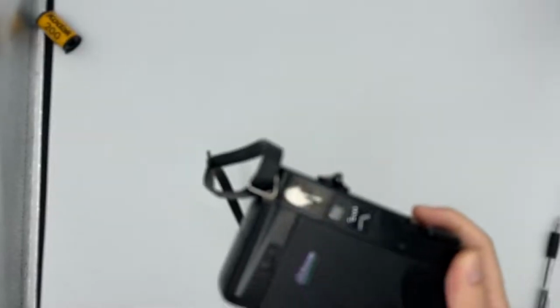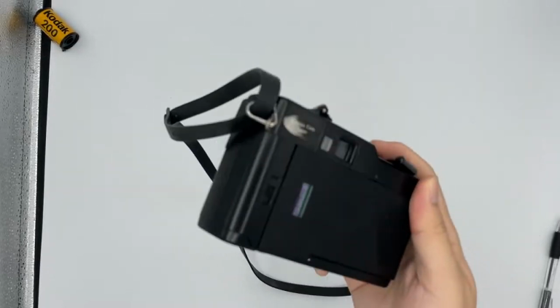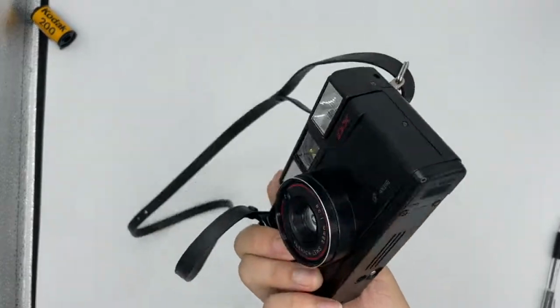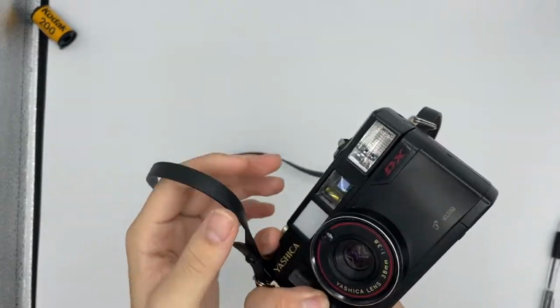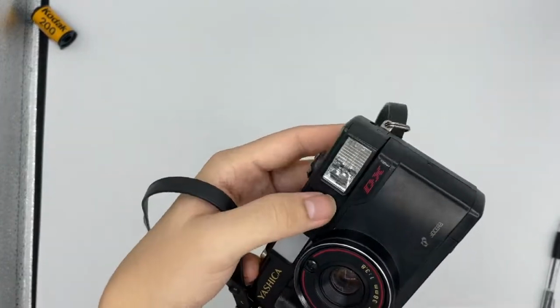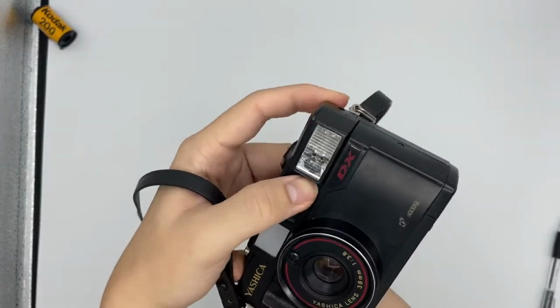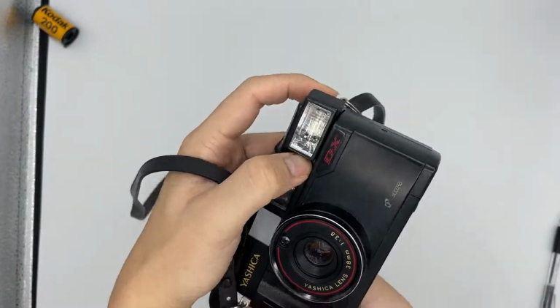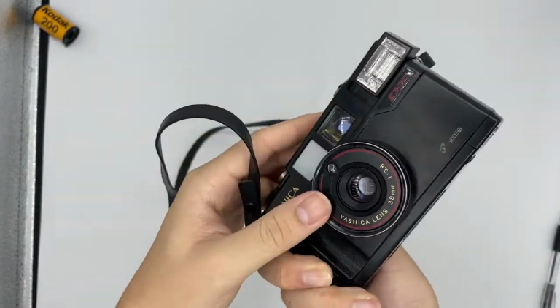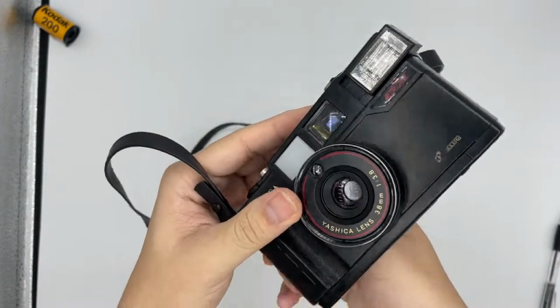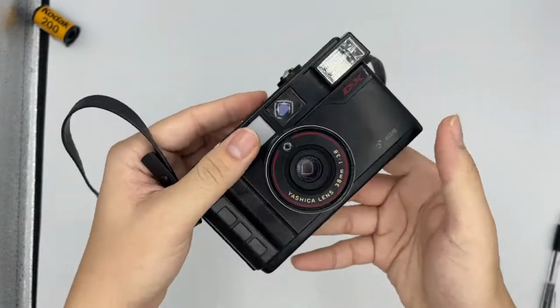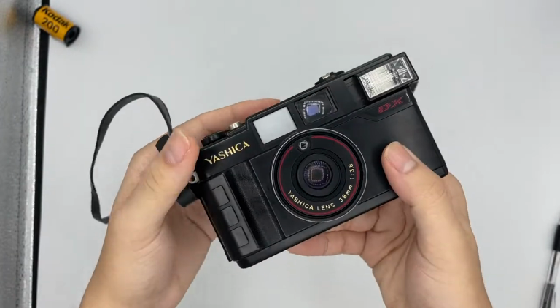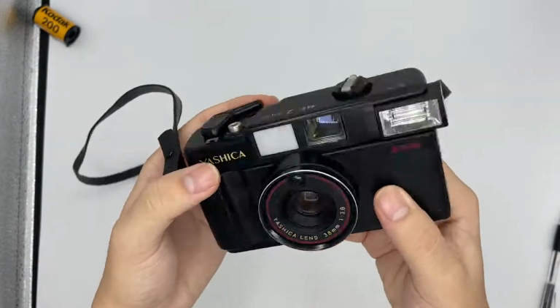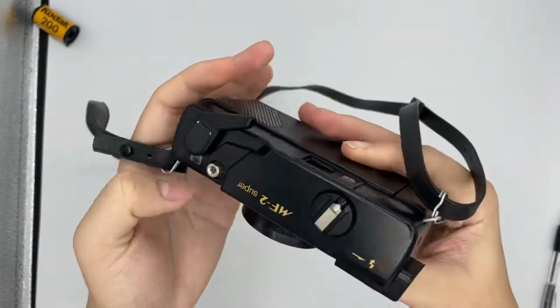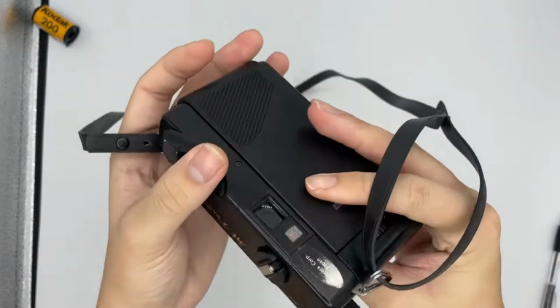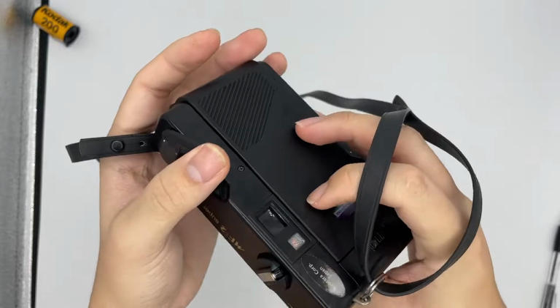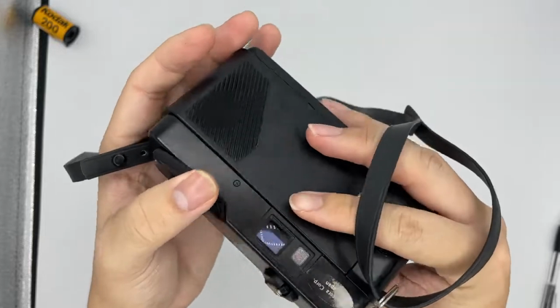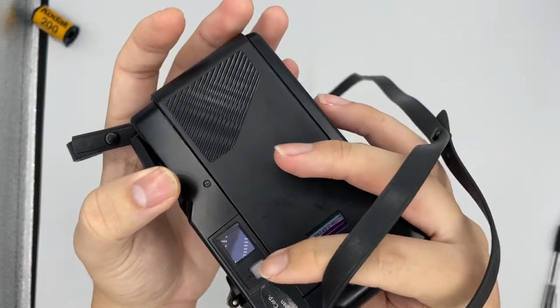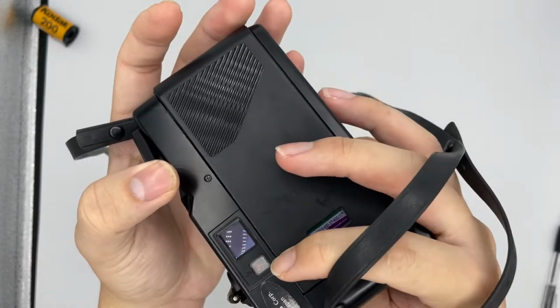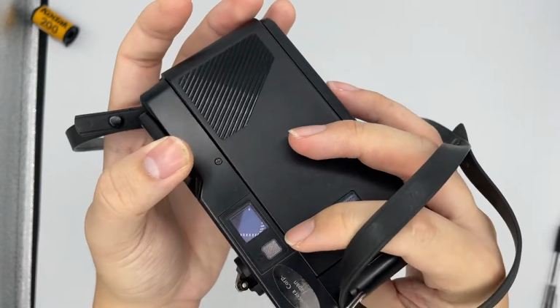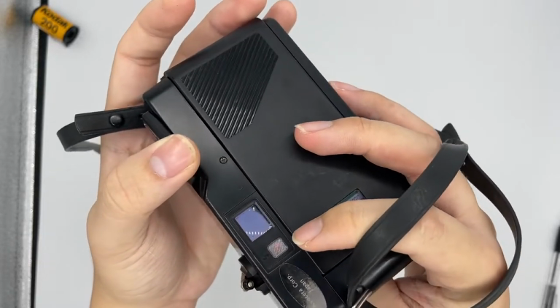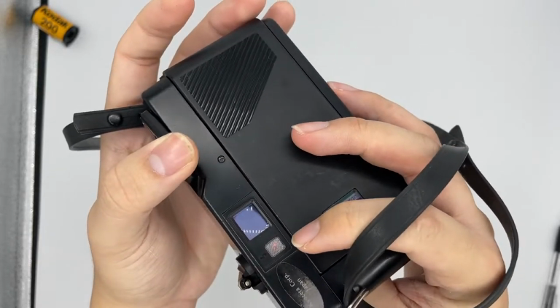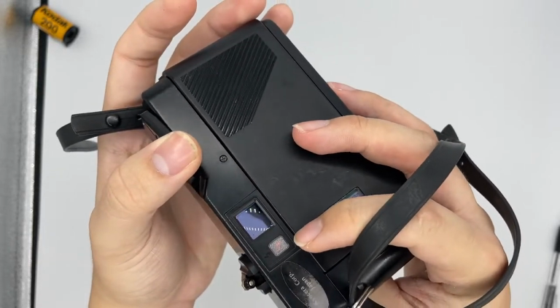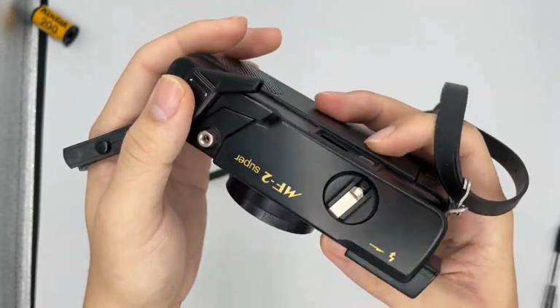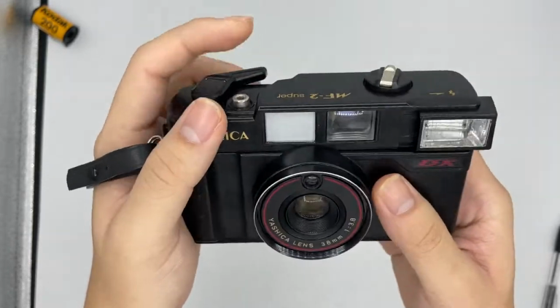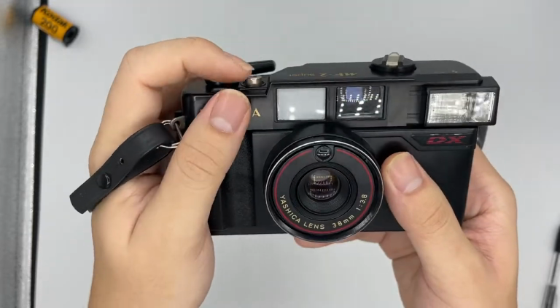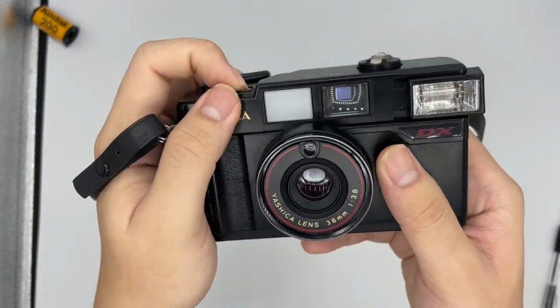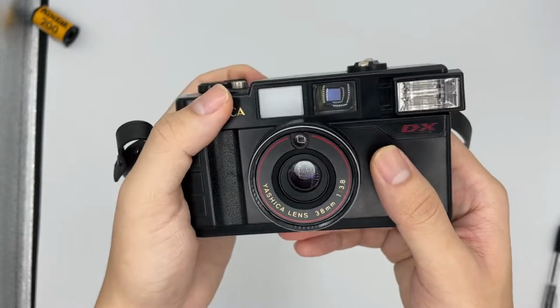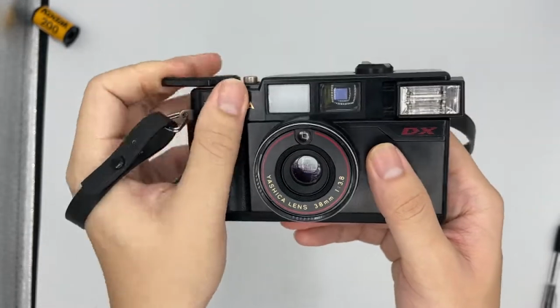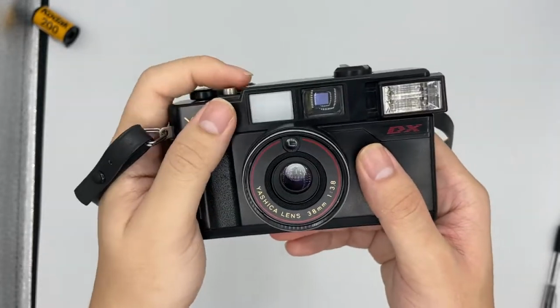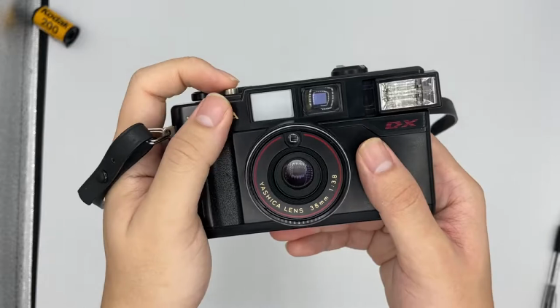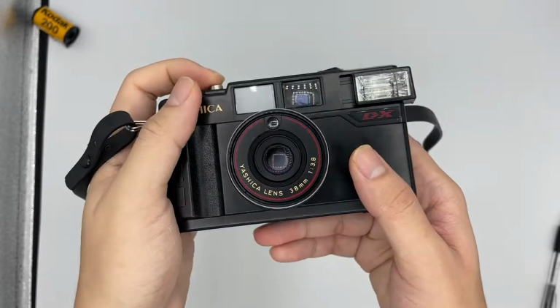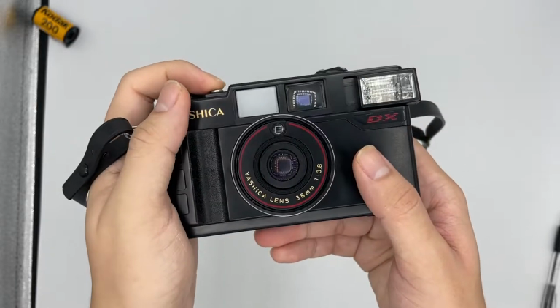So to turn on the flash, you just push it right here like this. And wait for it to charge. You can see that there's an orange light right here, then you can trigger the flash.